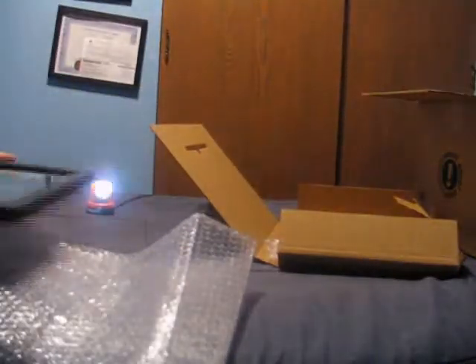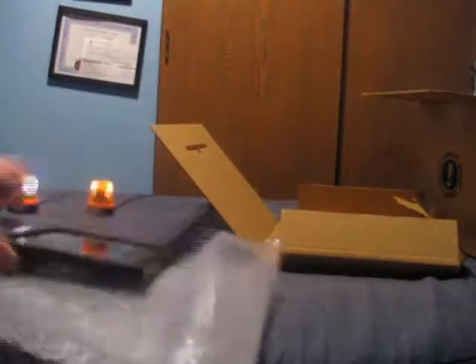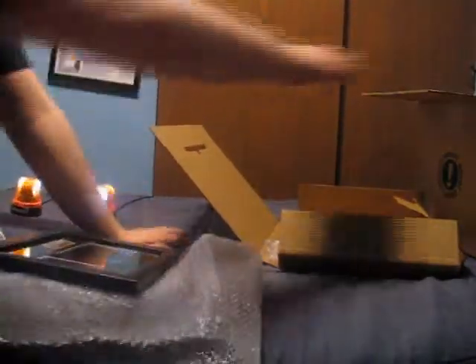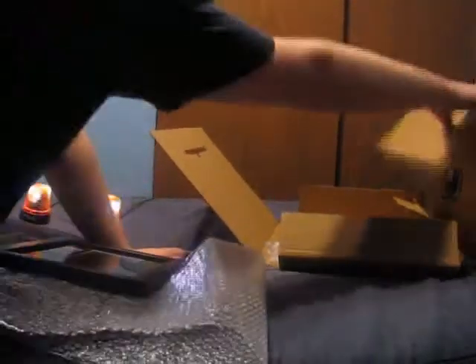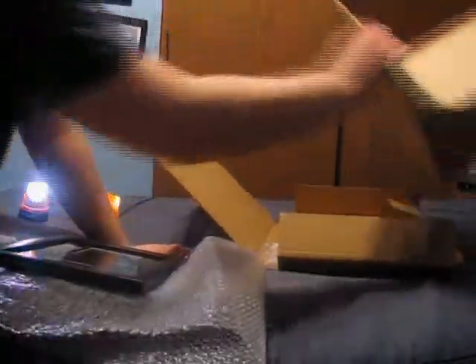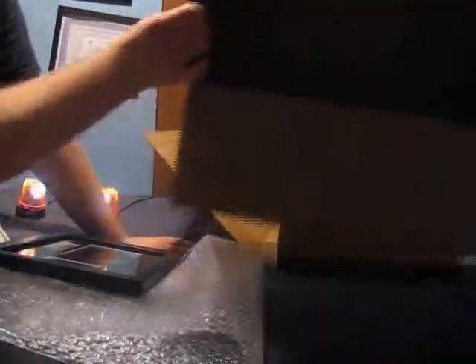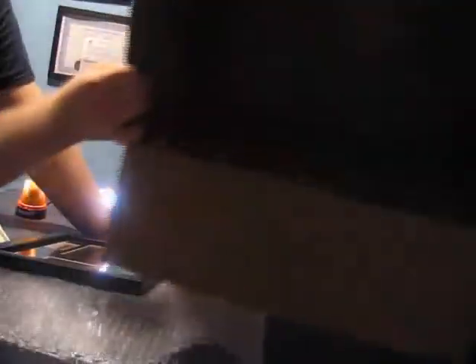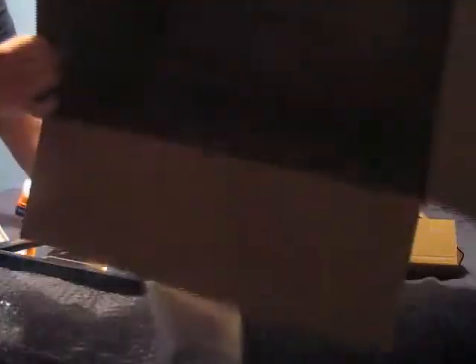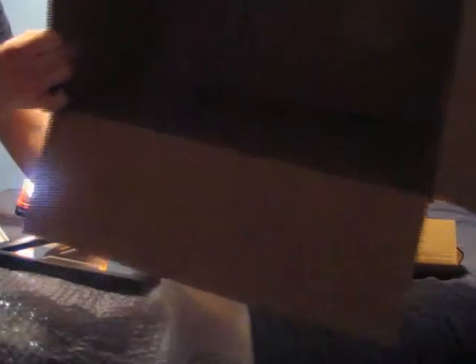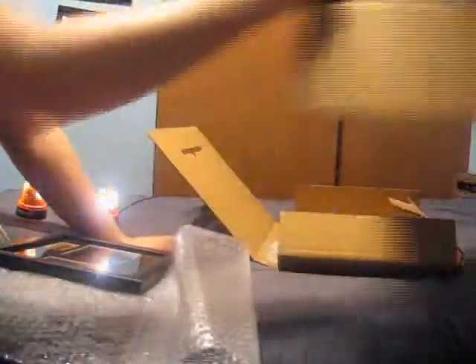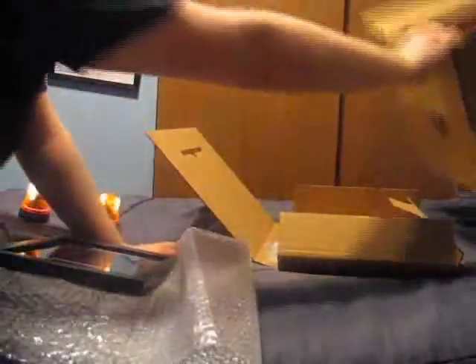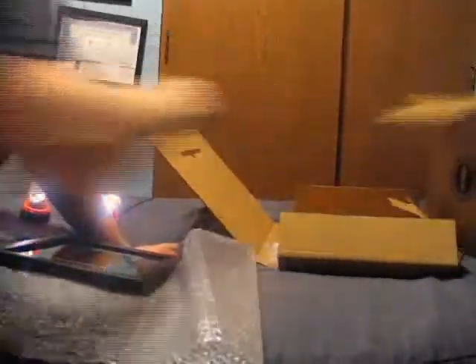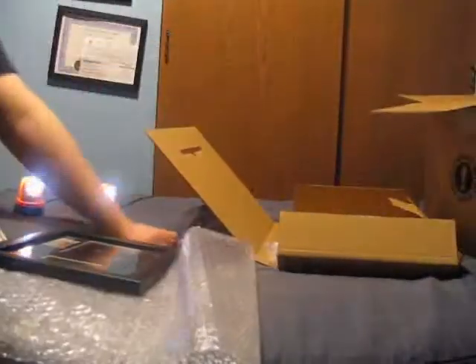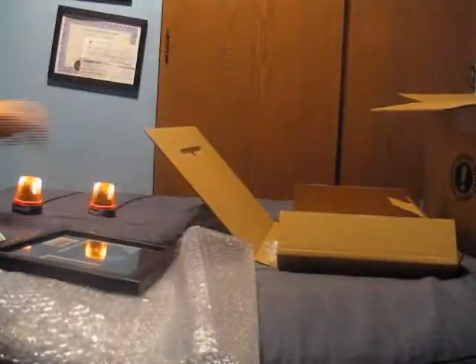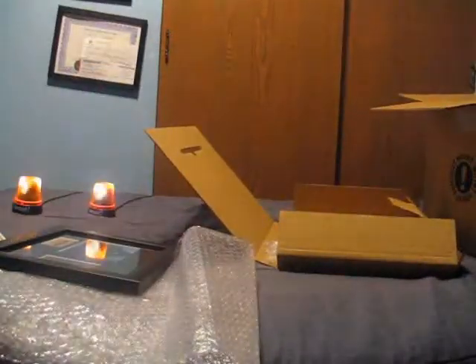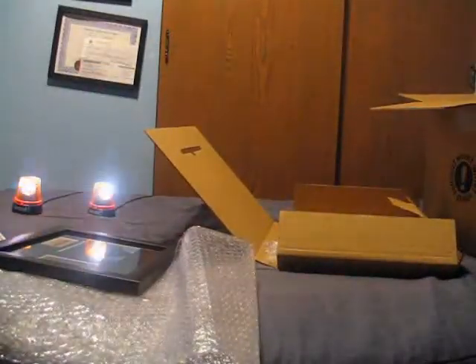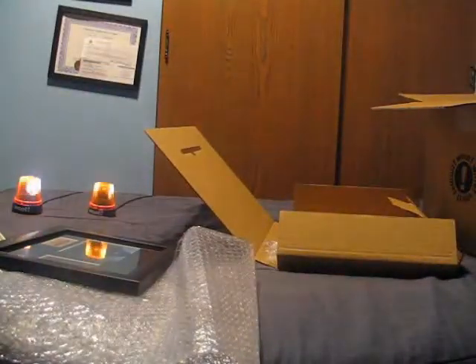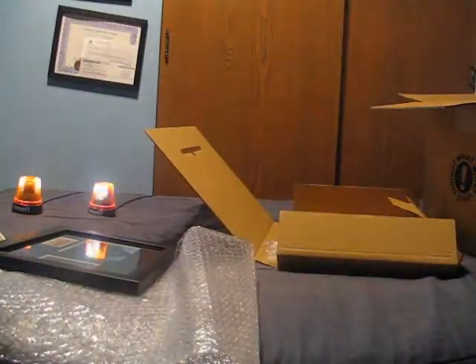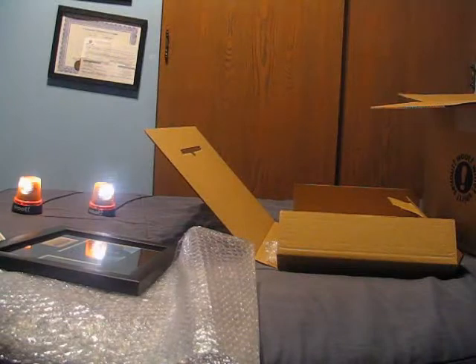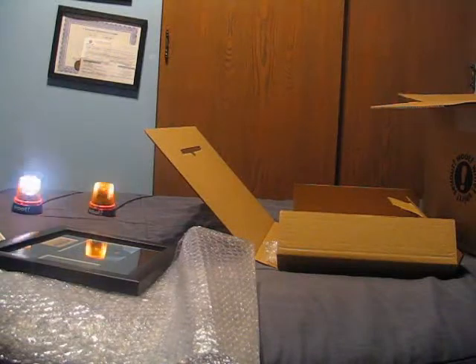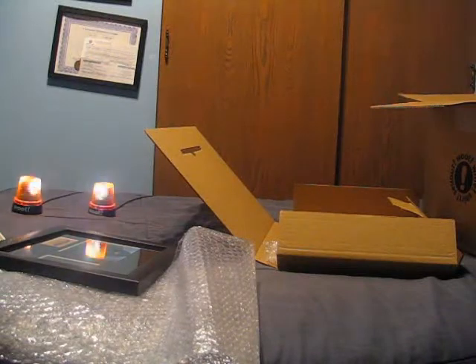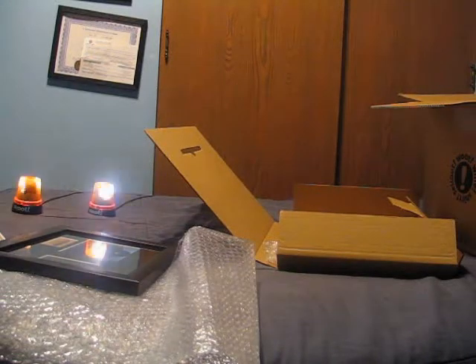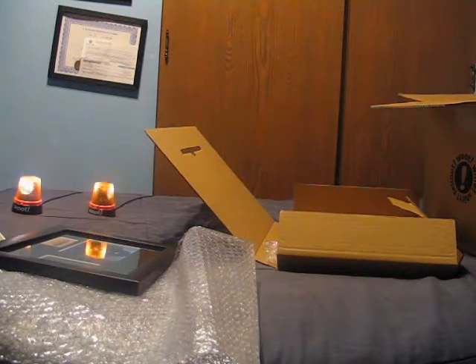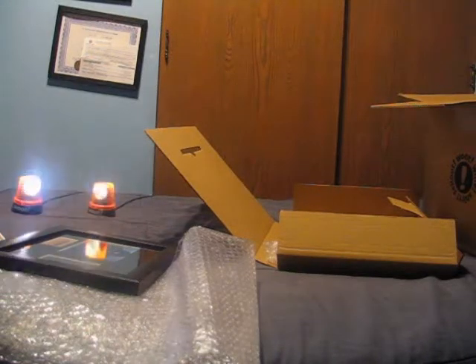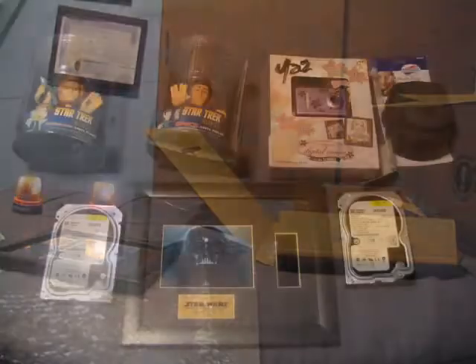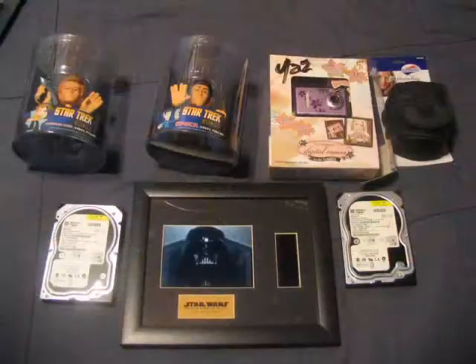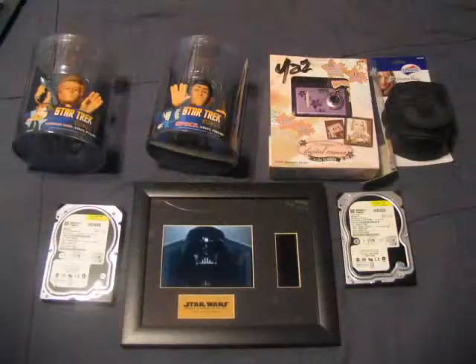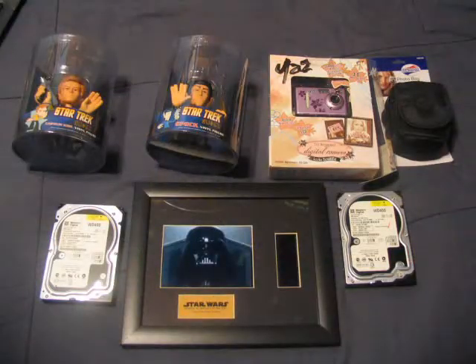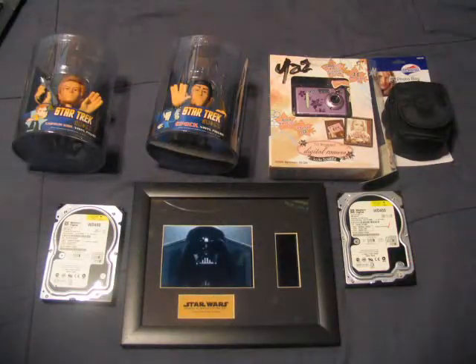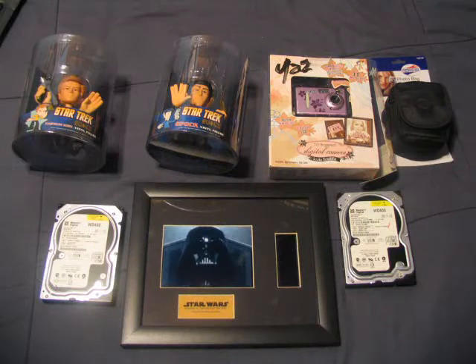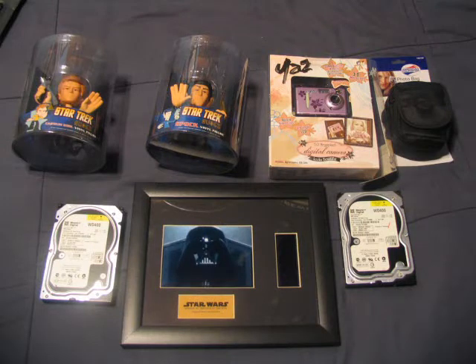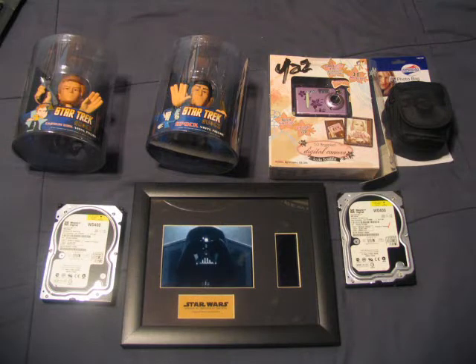That's it. Nothing else in the box — no Sansas, no bags, no nothing. We'll get another one this year. See ya.